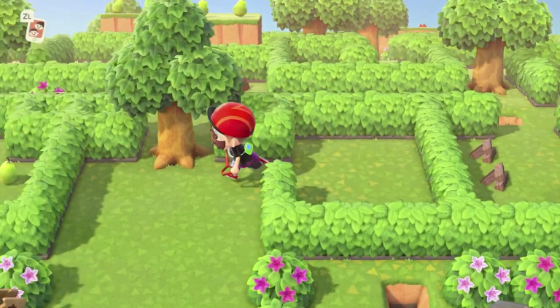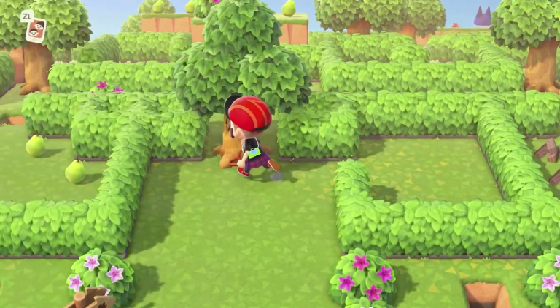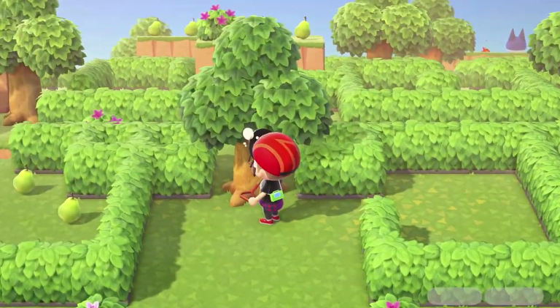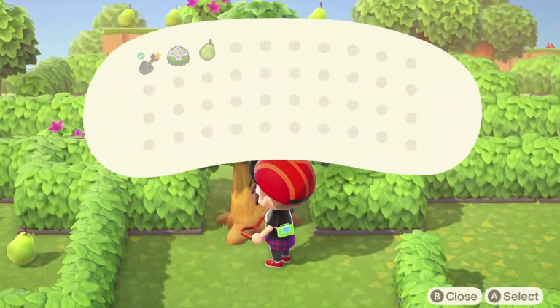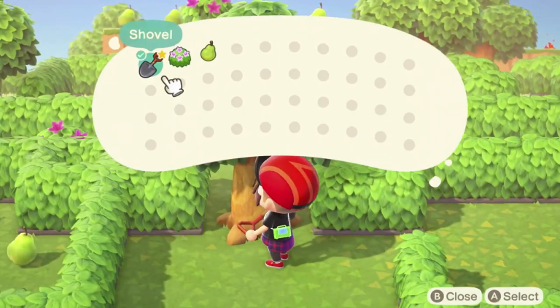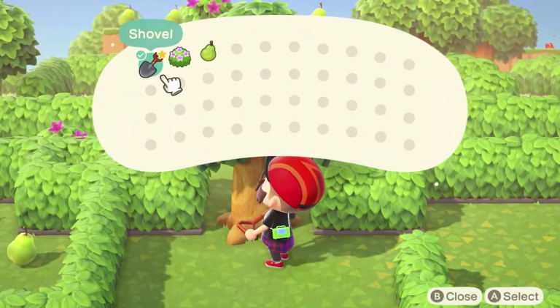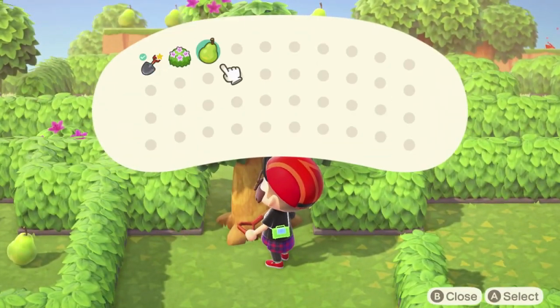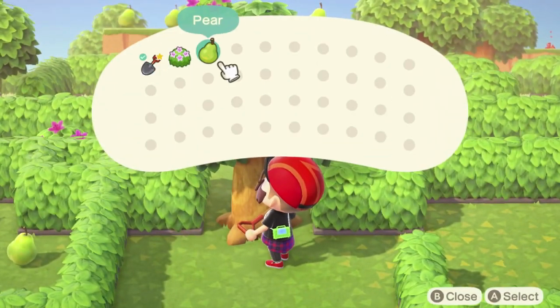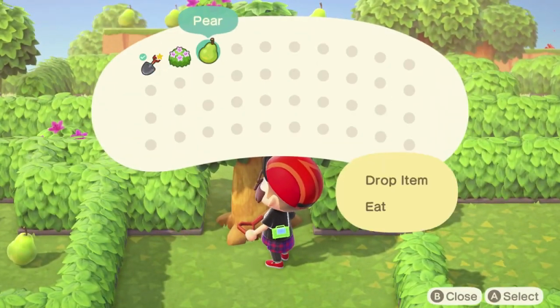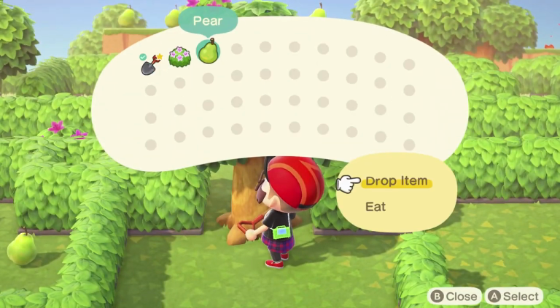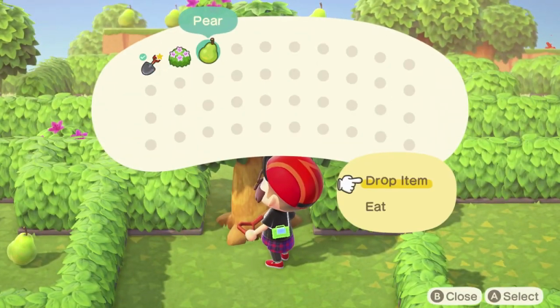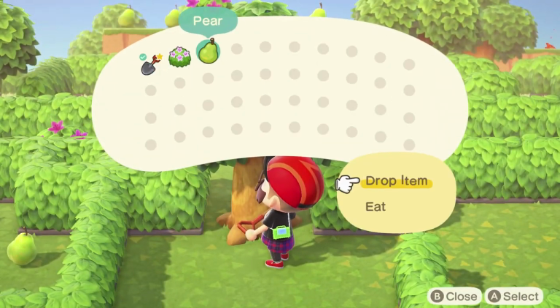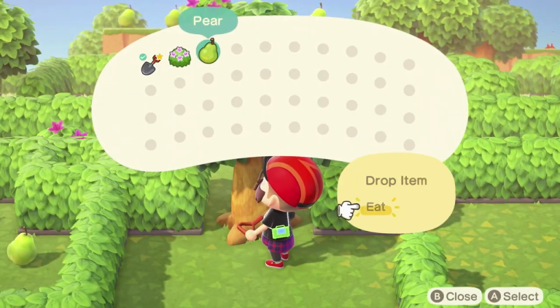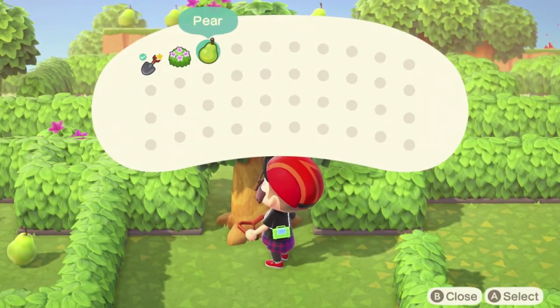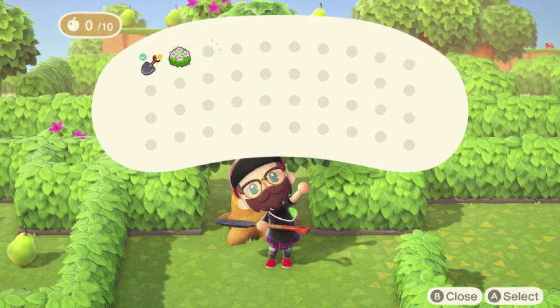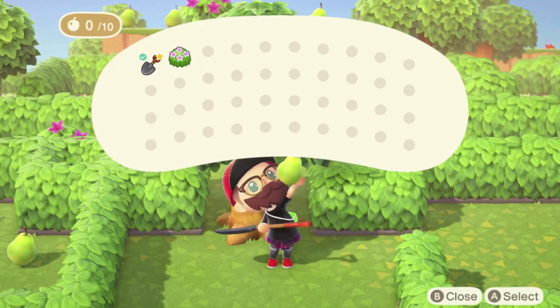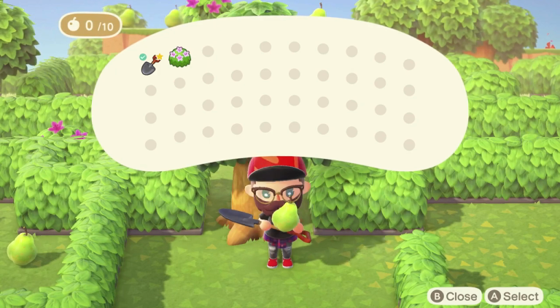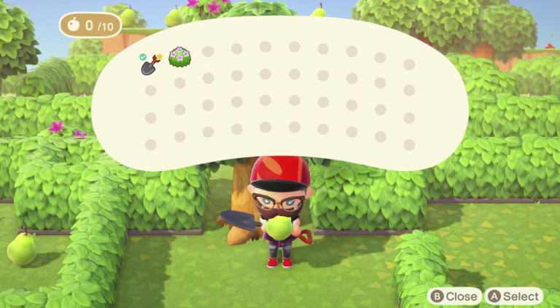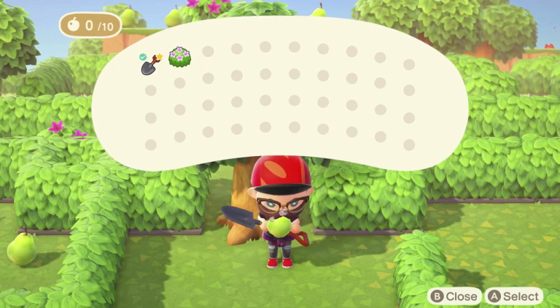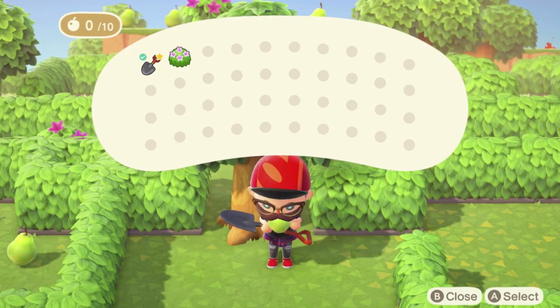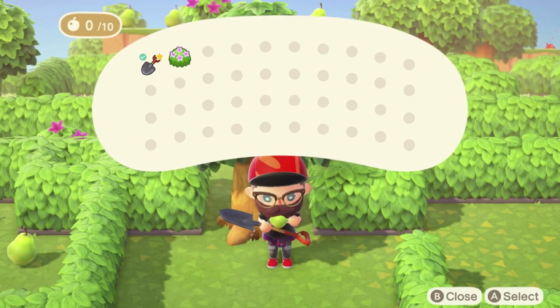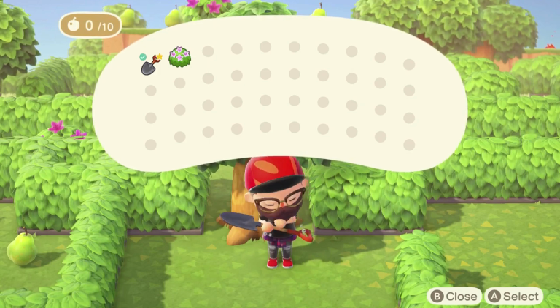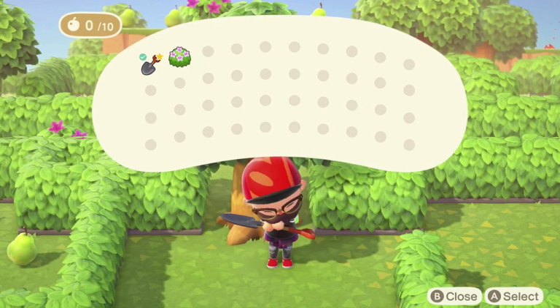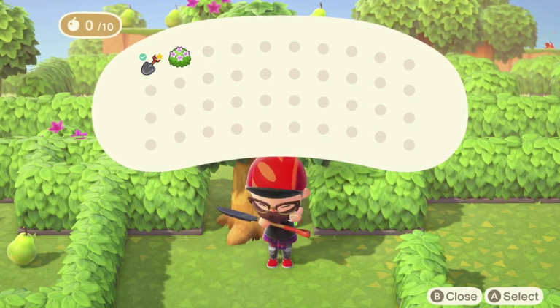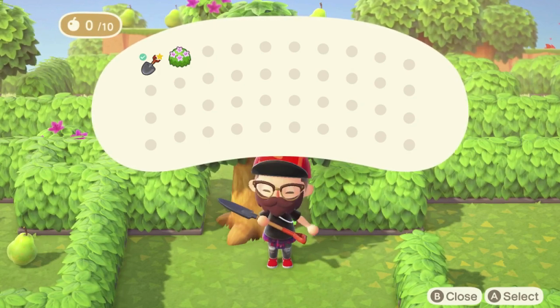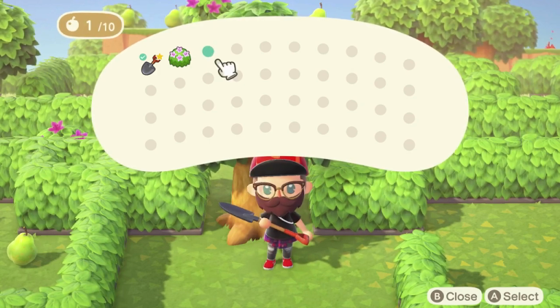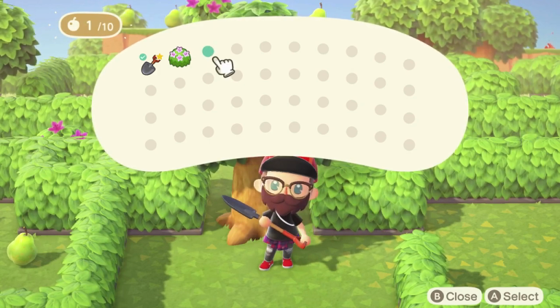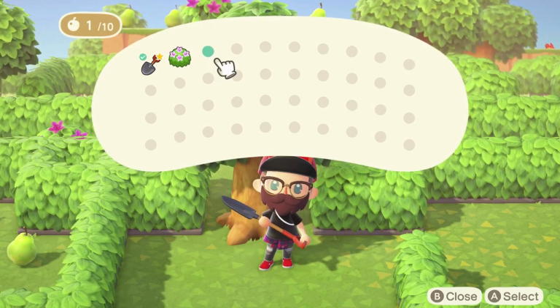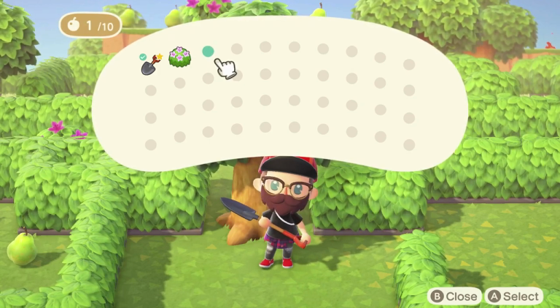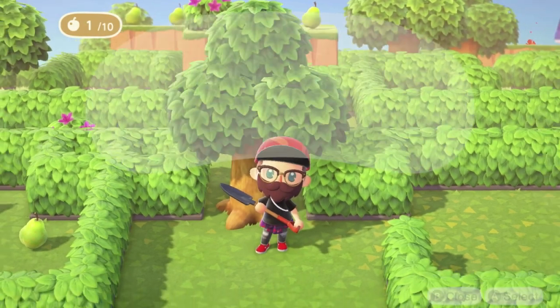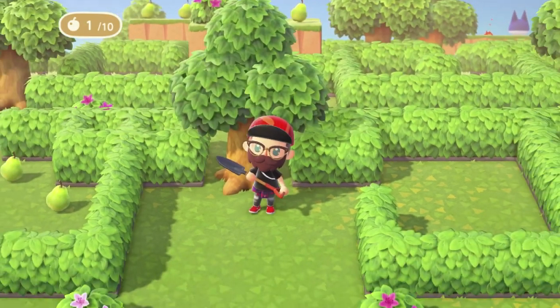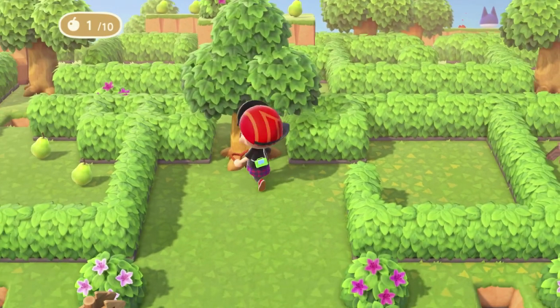Once you get to the island, go straight ahead, pick up the shovel, dig up the bush to your right, grab the pear, eat it so that you're able to dig up this tree, and then pop it up.